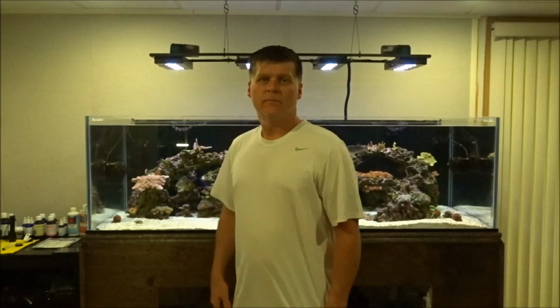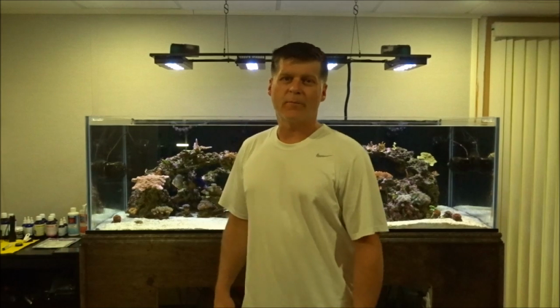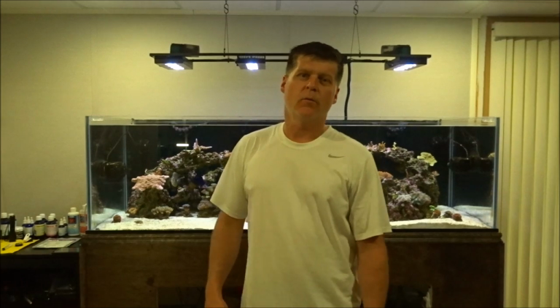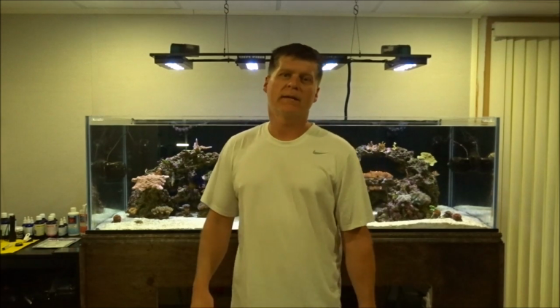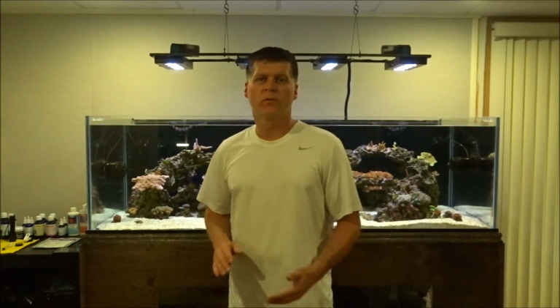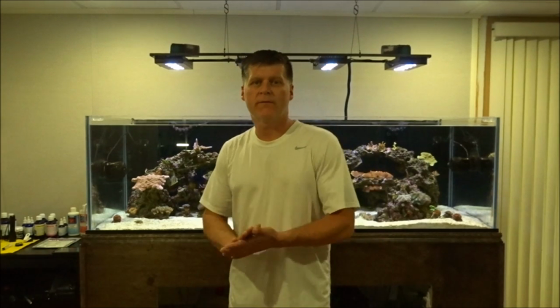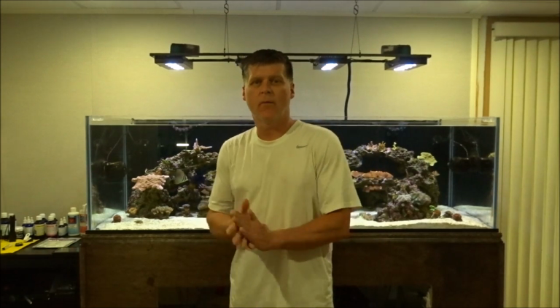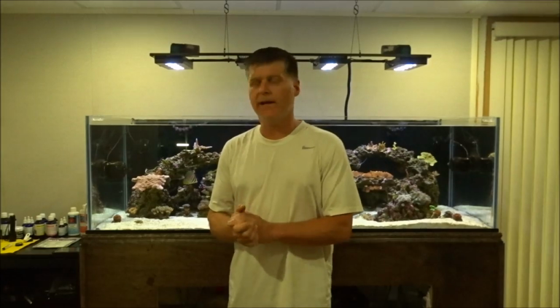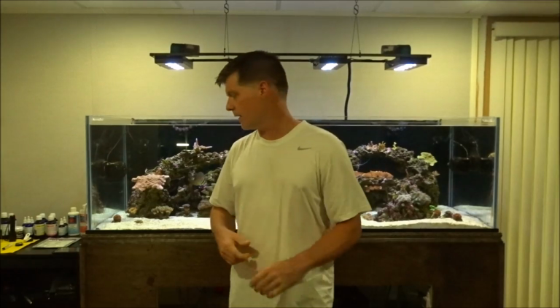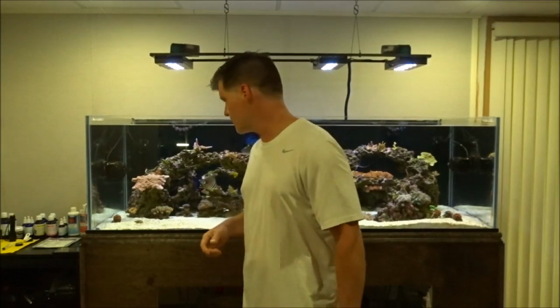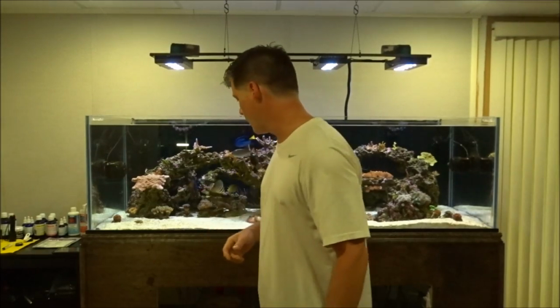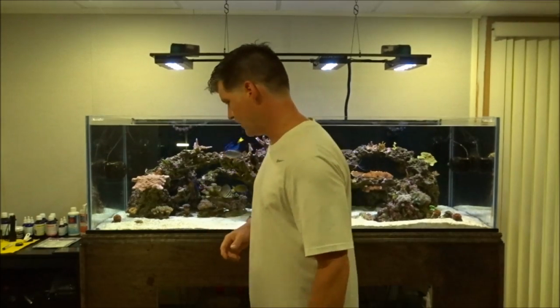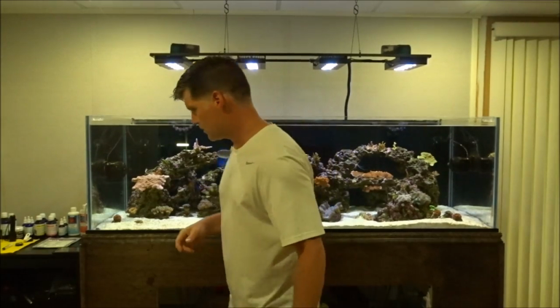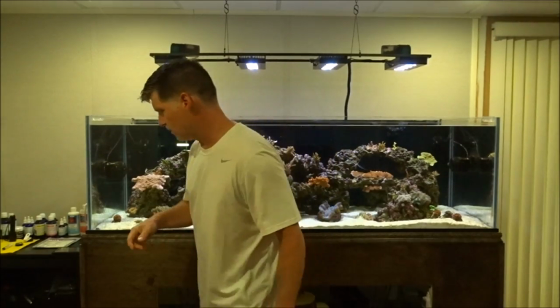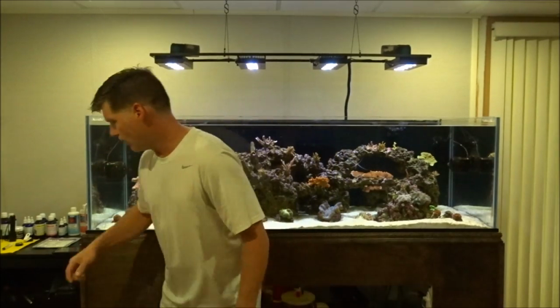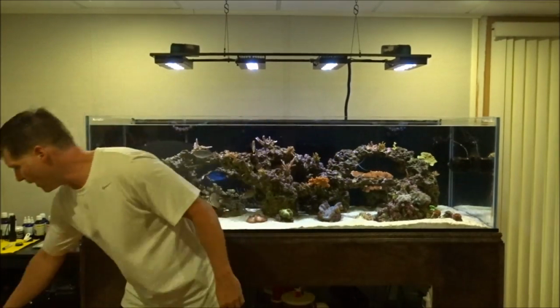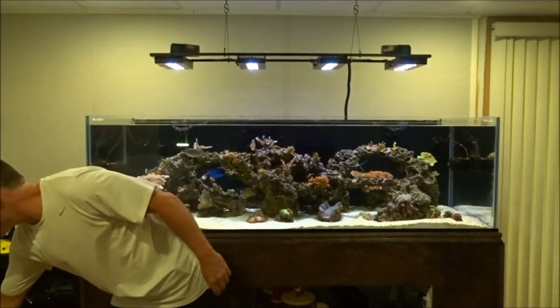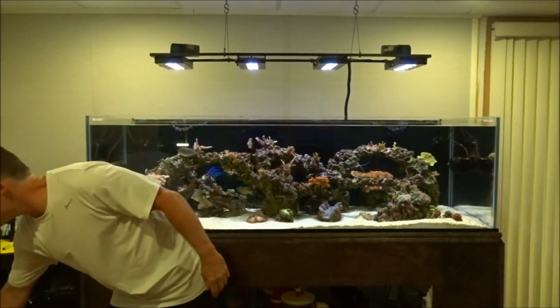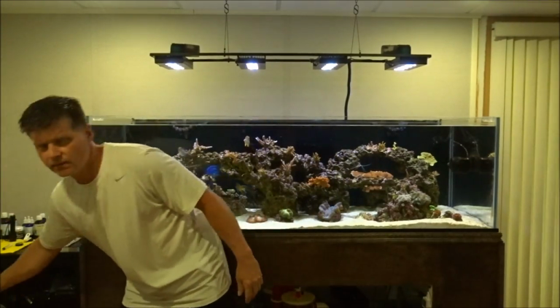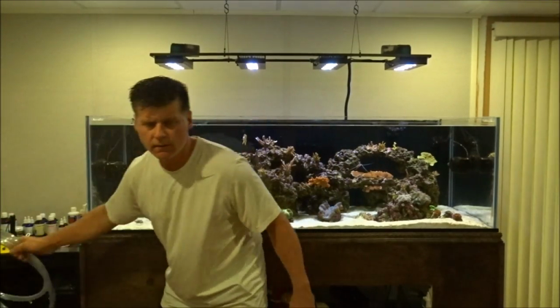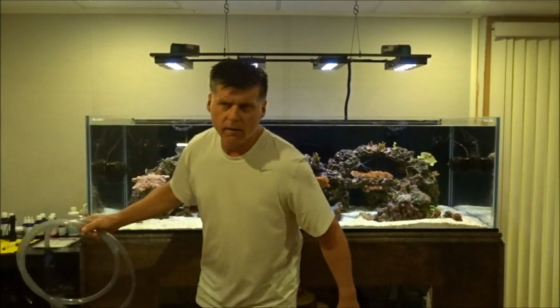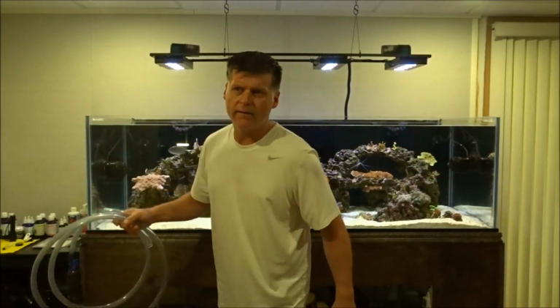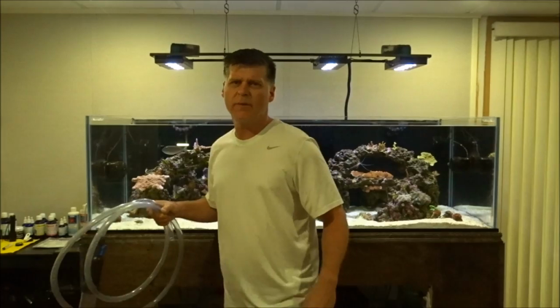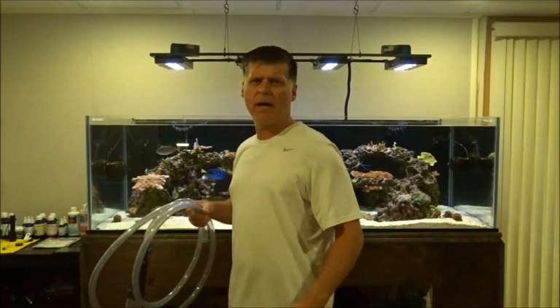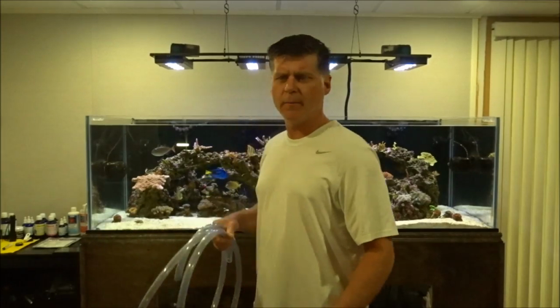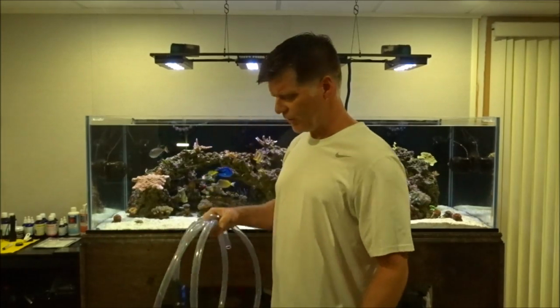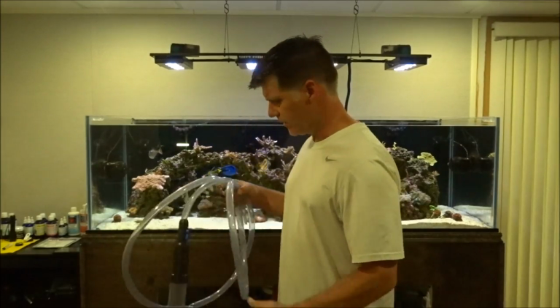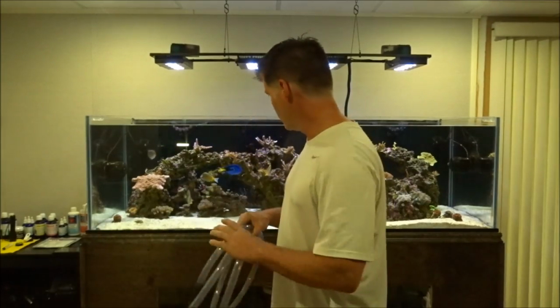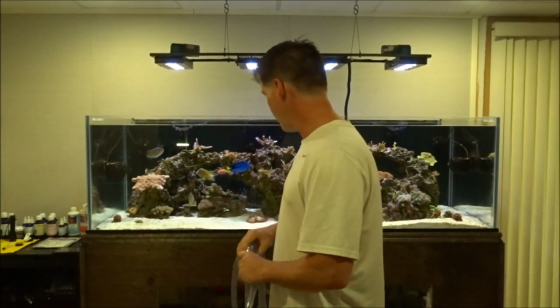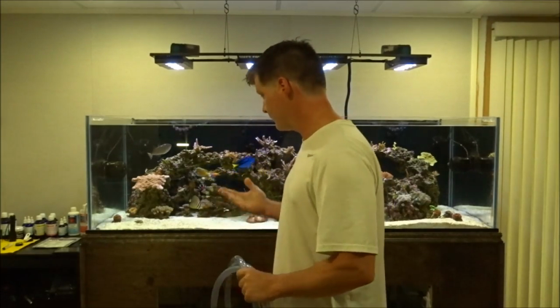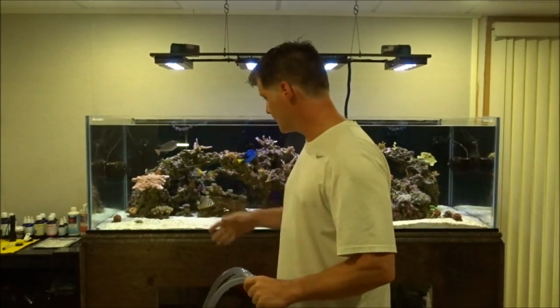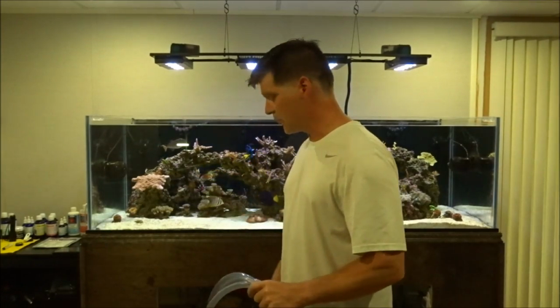Hey everybody, welcome back to Mofro's Reef. I'm Wayne, and today I'm gonna do some water changes. I had a request — somebody asked me how I did my water changes and I'm just gonna show you.